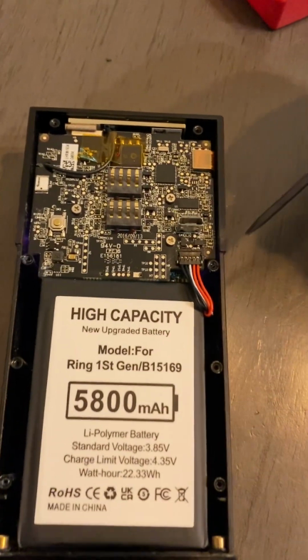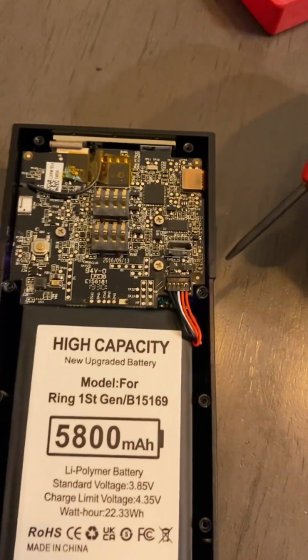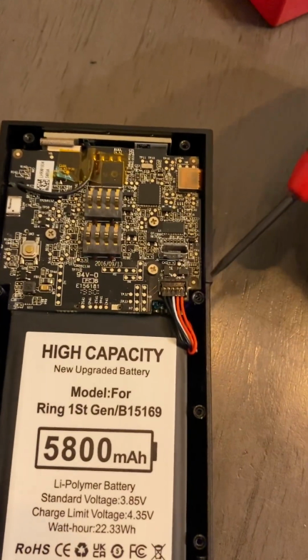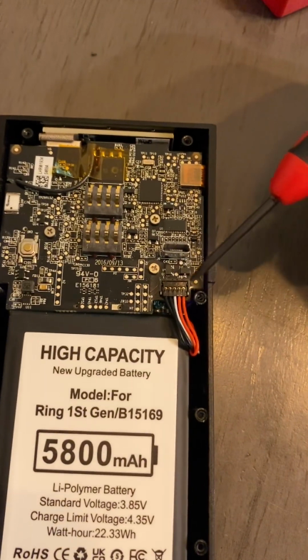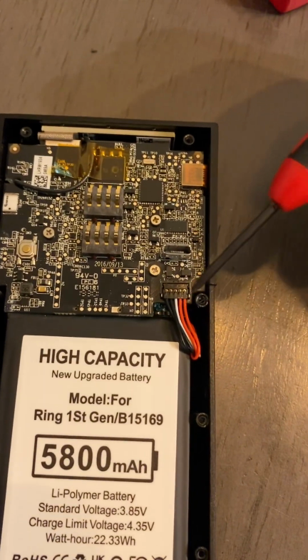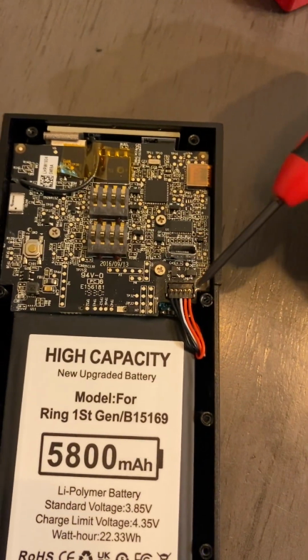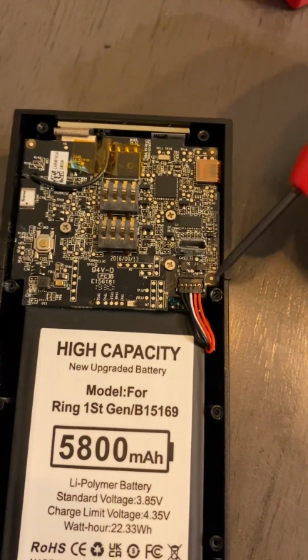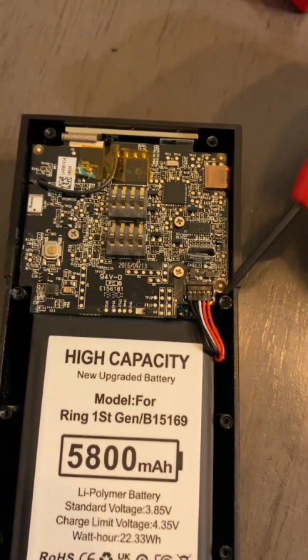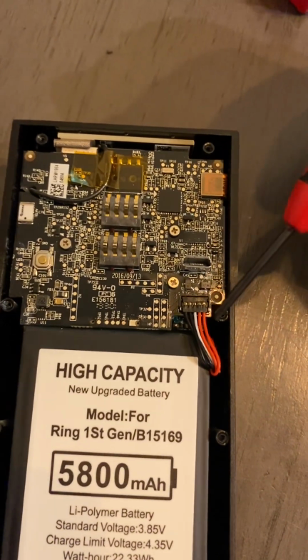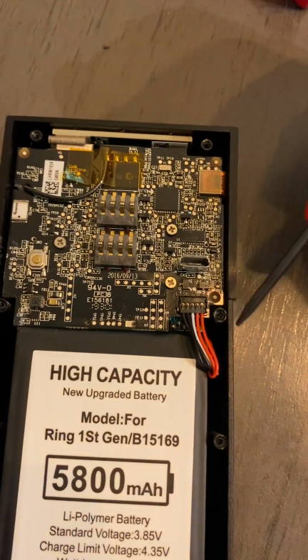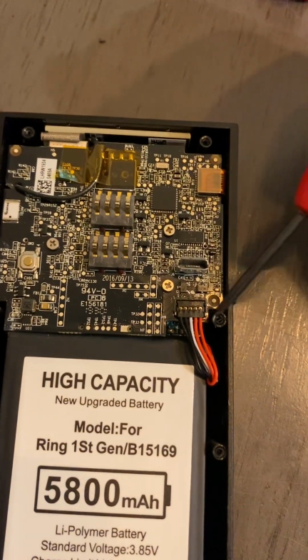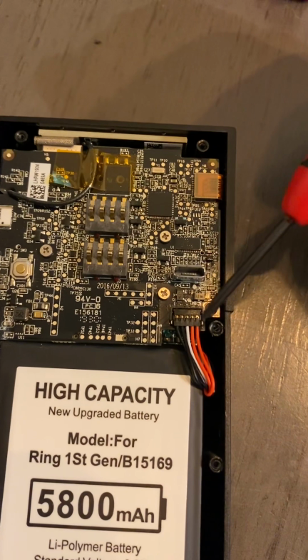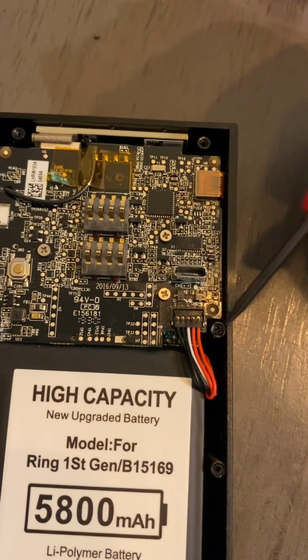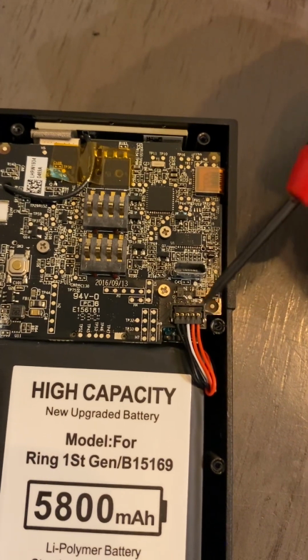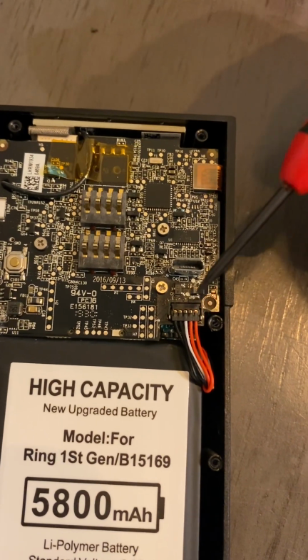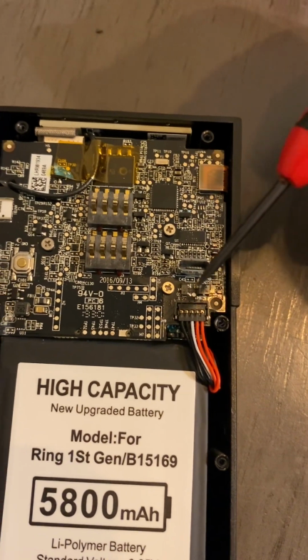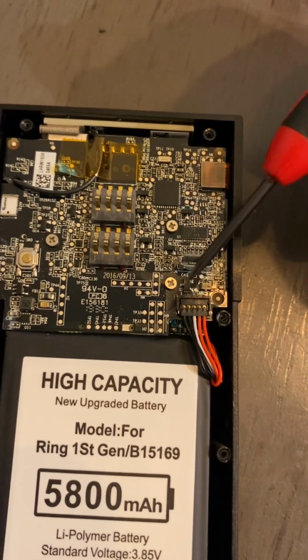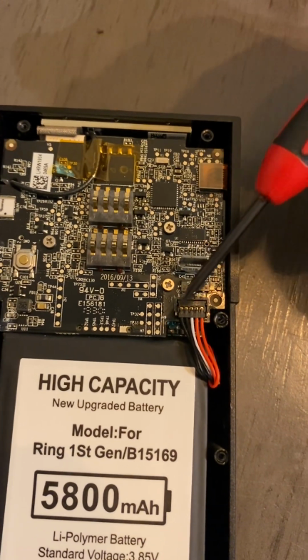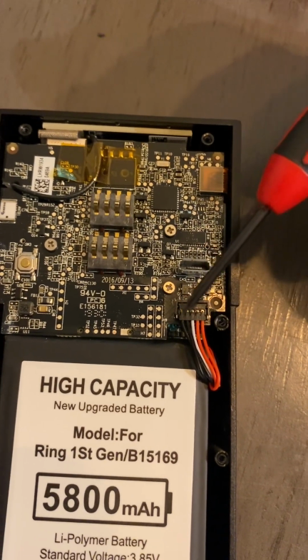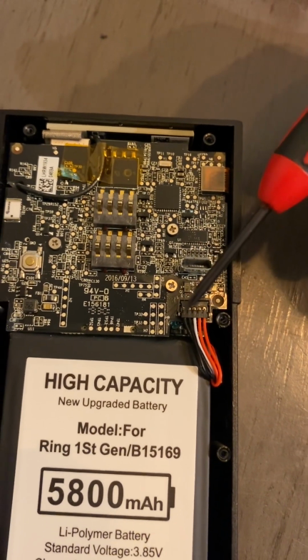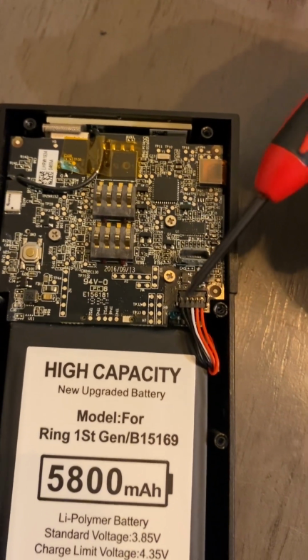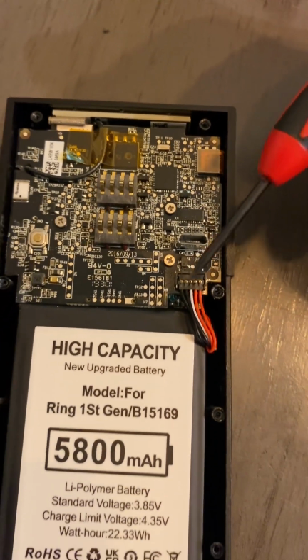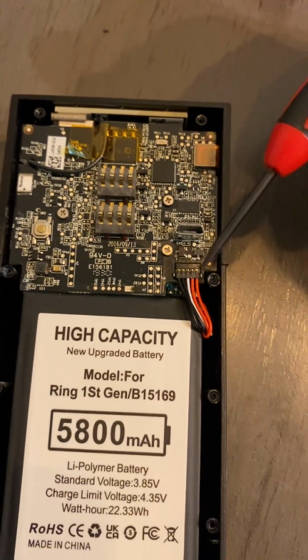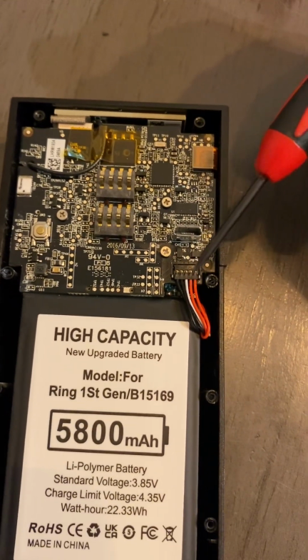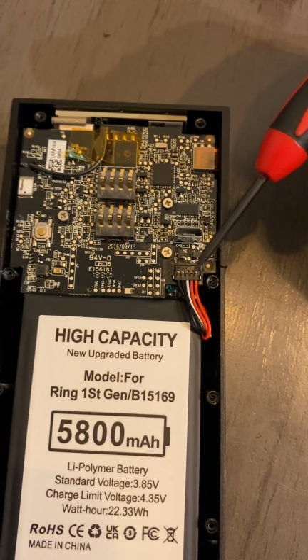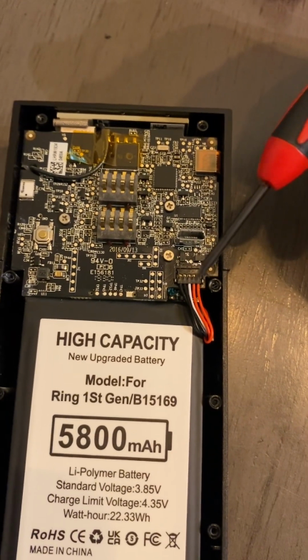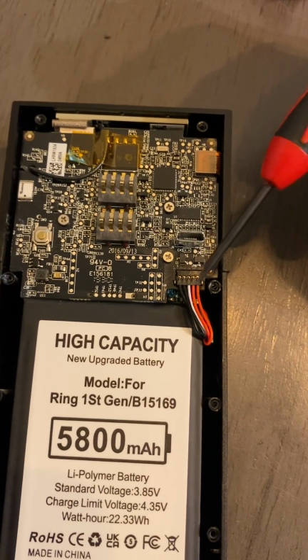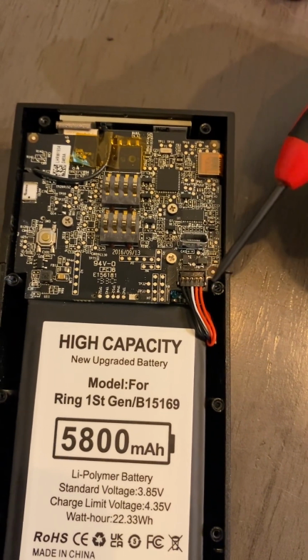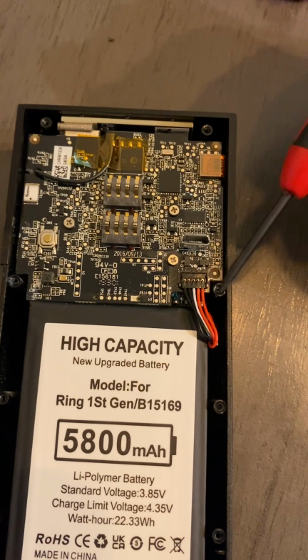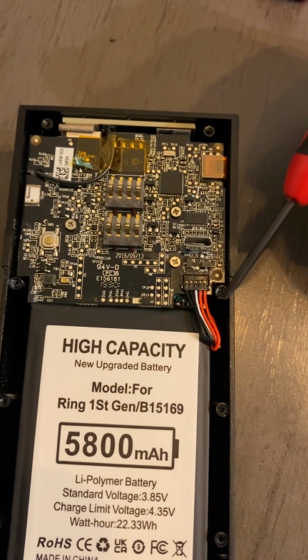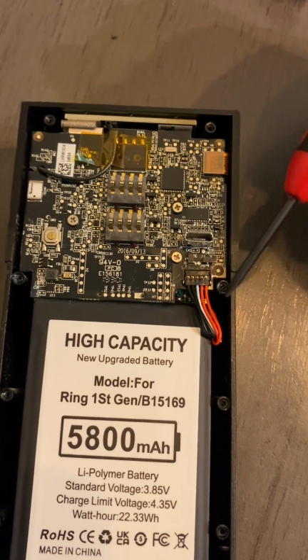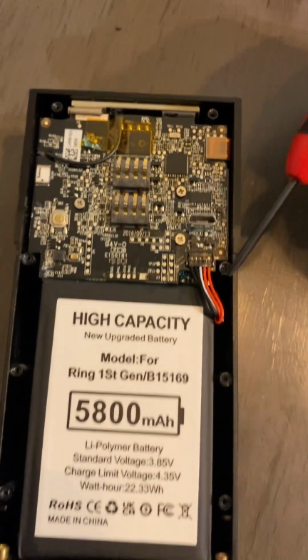Here's the orientation of the wires and the wiring harness: there are two black wires on the left, one white wire in the middle, and two red wires on the right side.